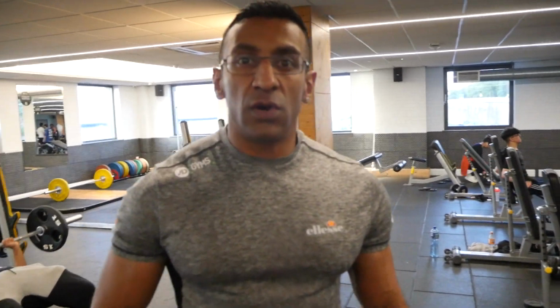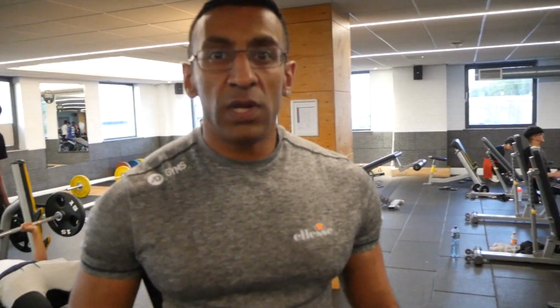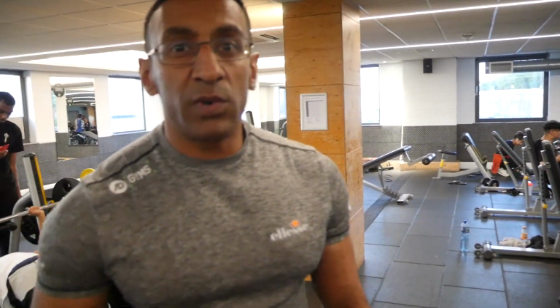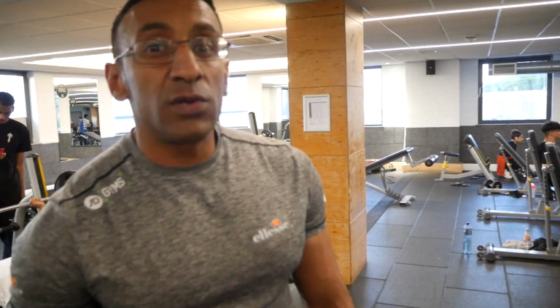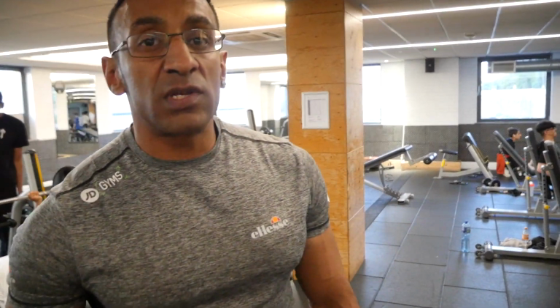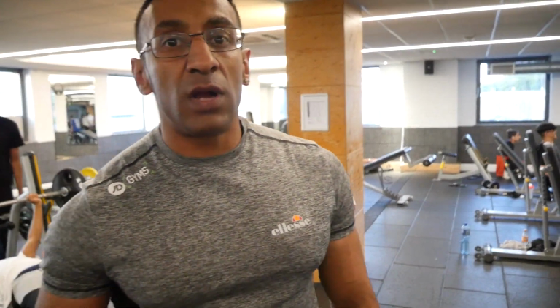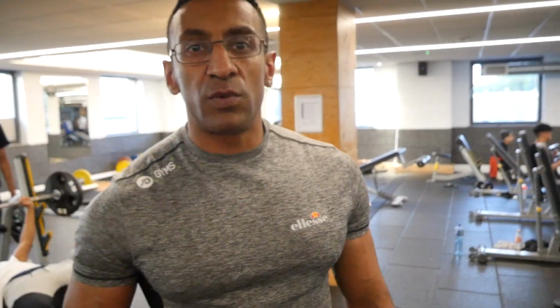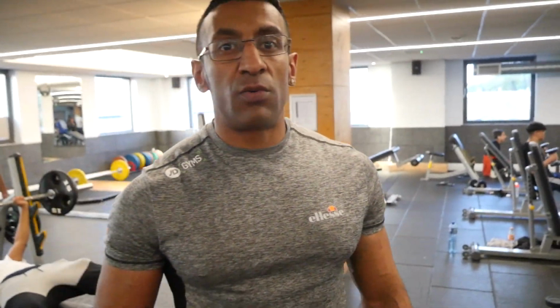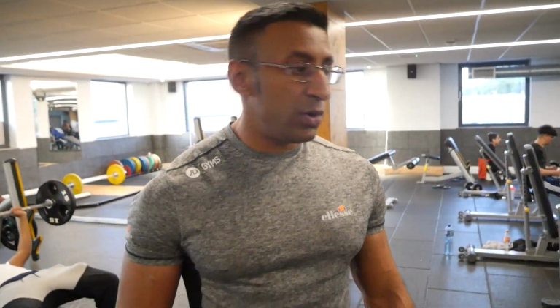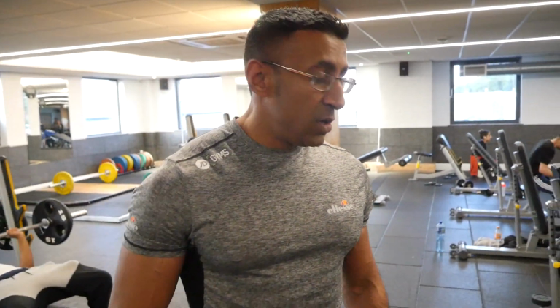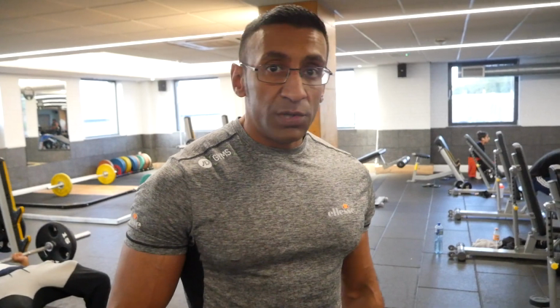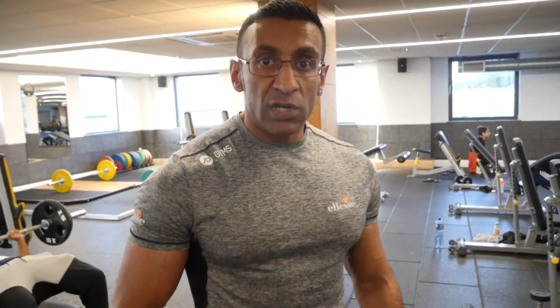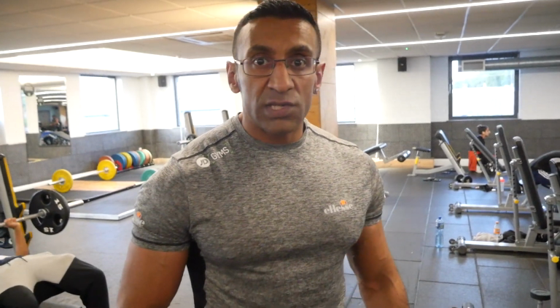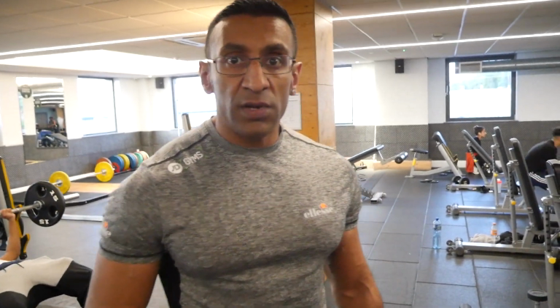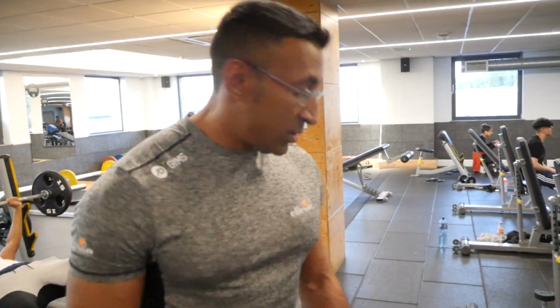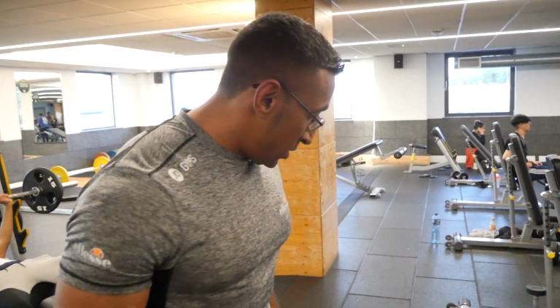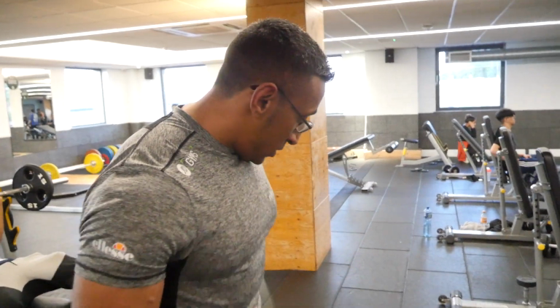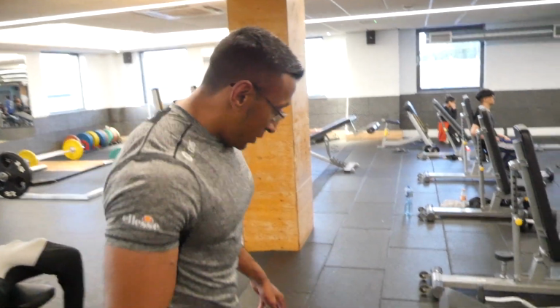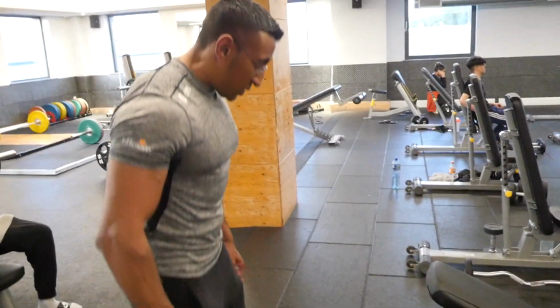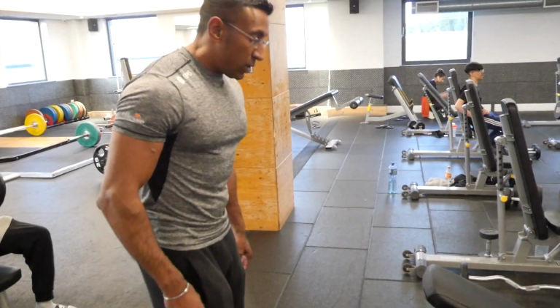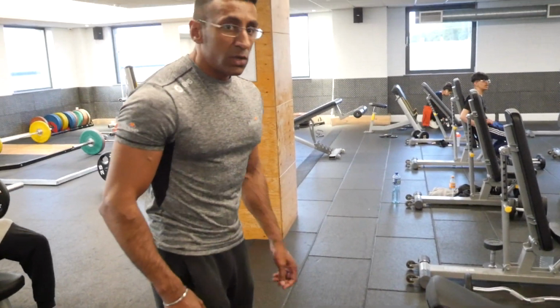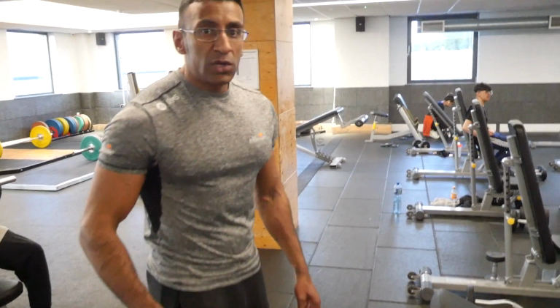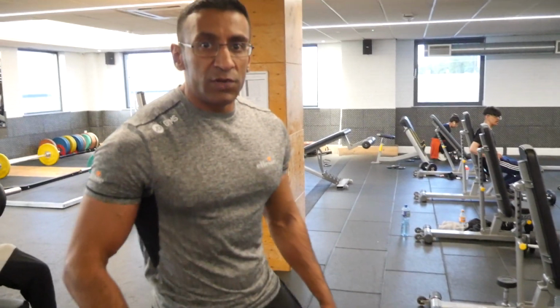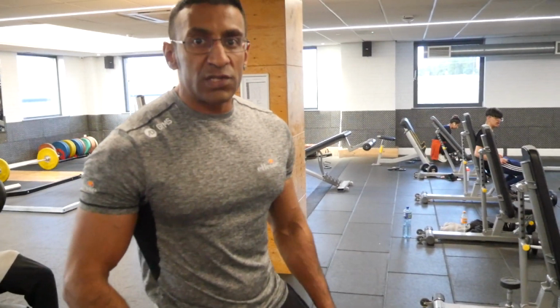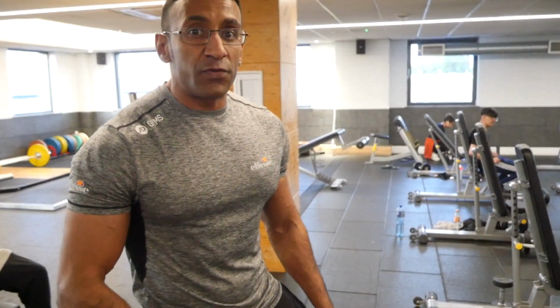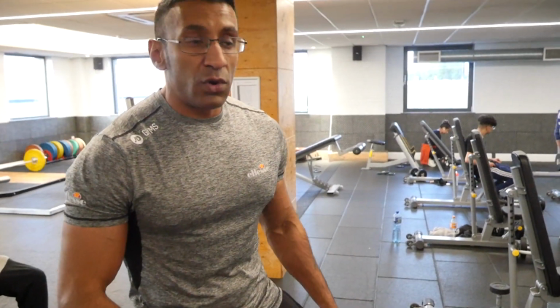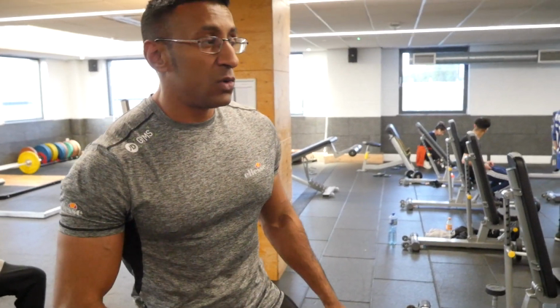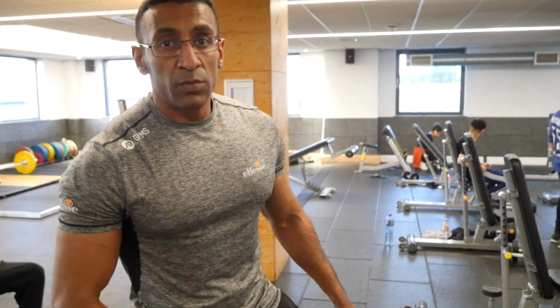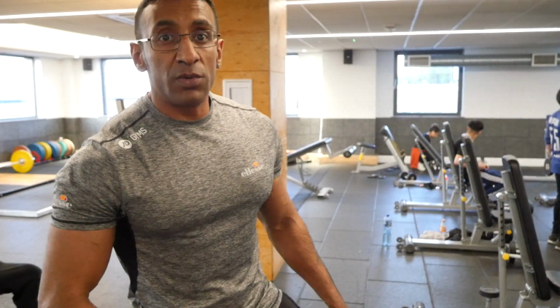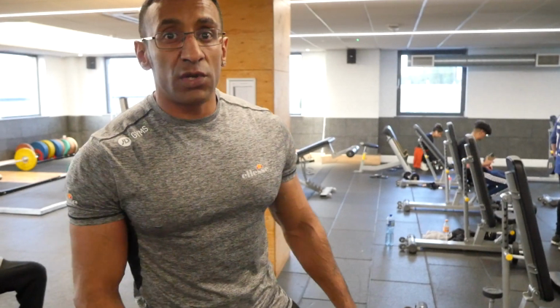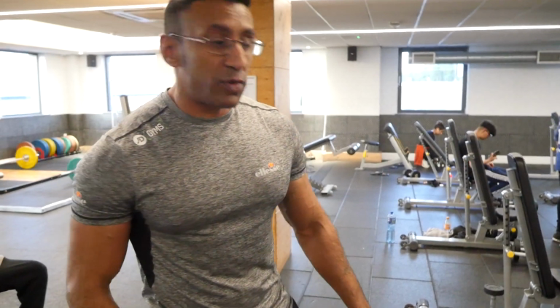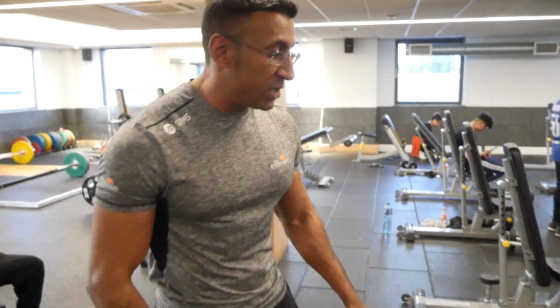Here we're going to do a single arm dumbbell row. I'm going to show you how it's done. You can even do this off the floor, but I'm going to show you off the bench.